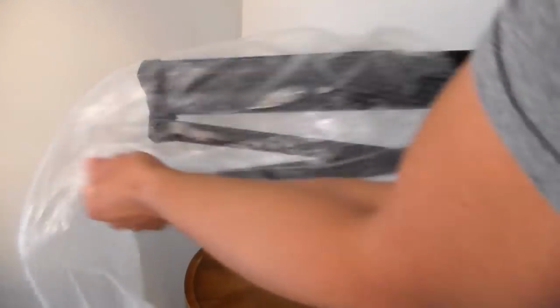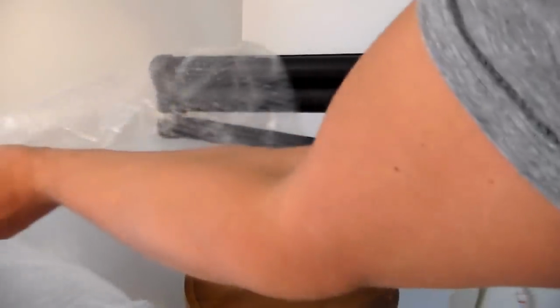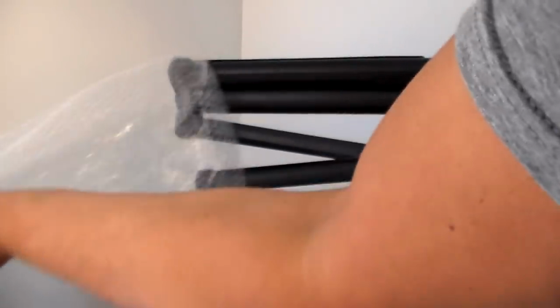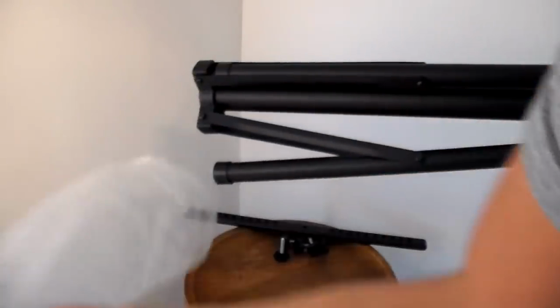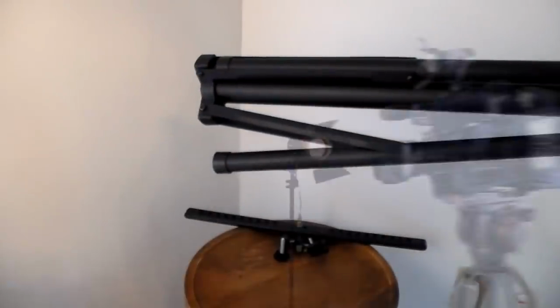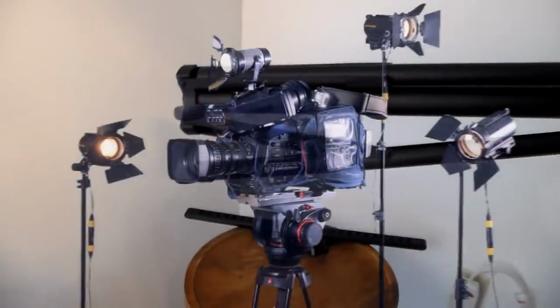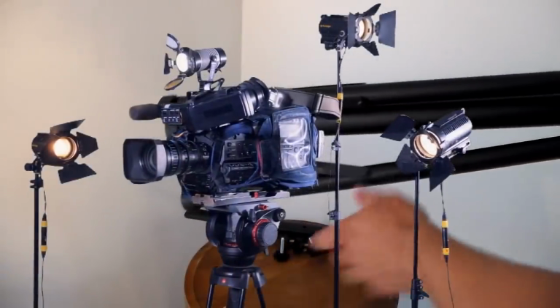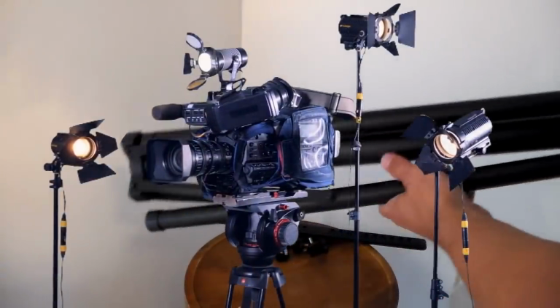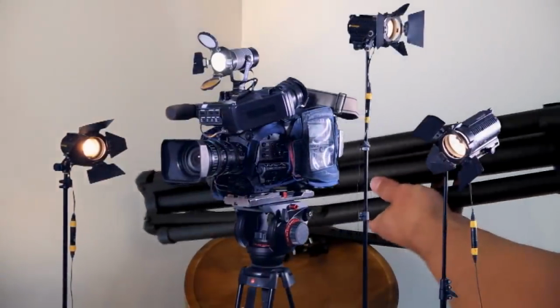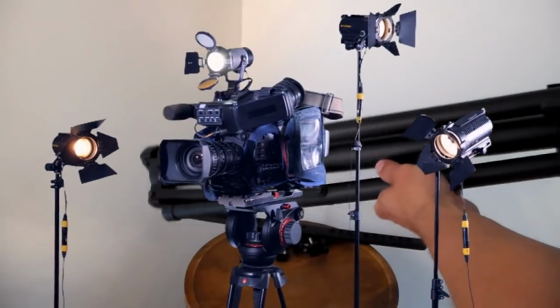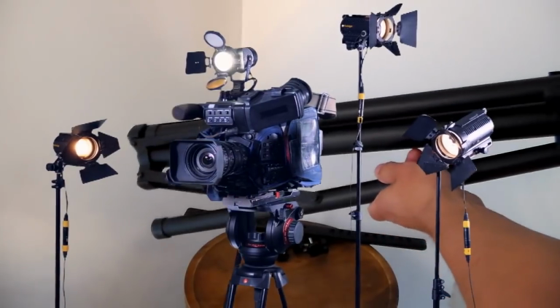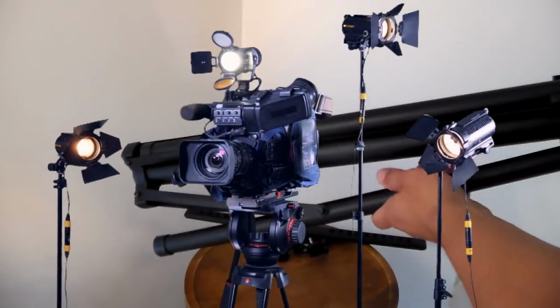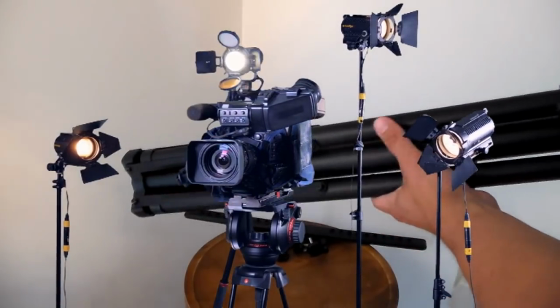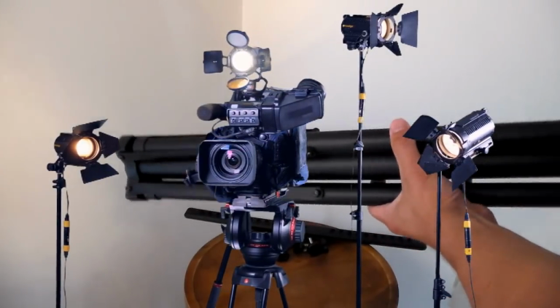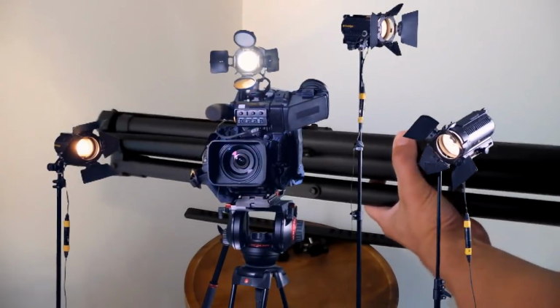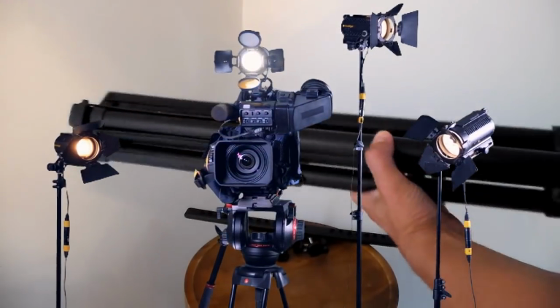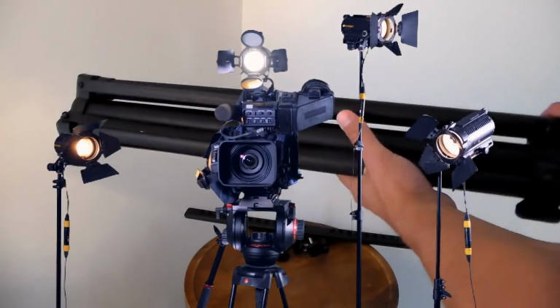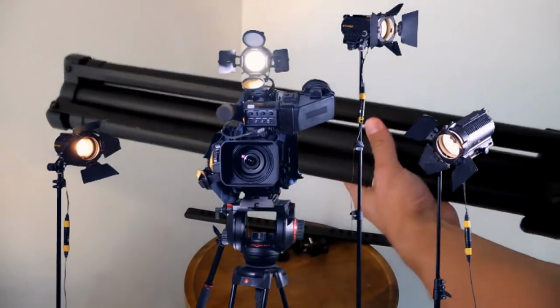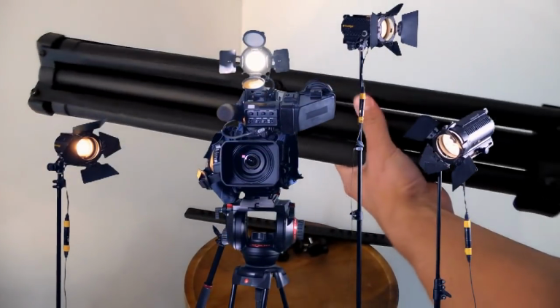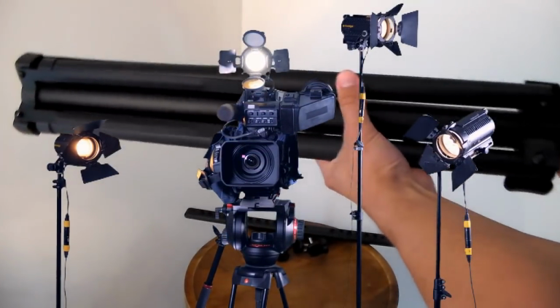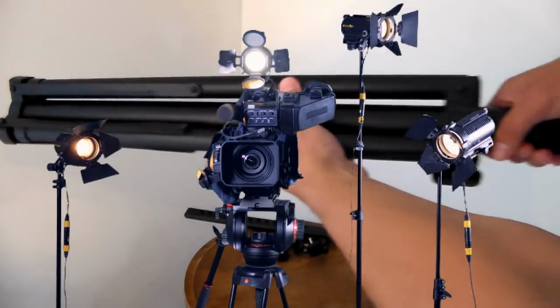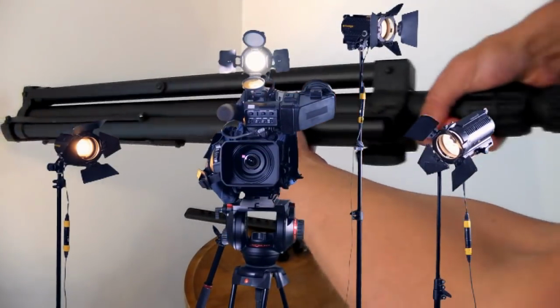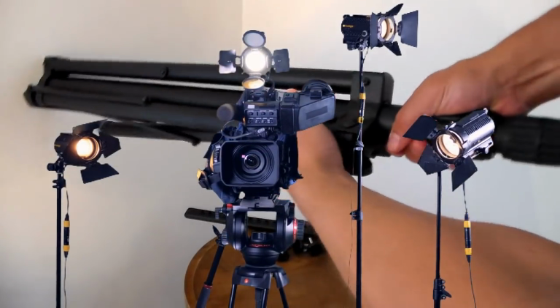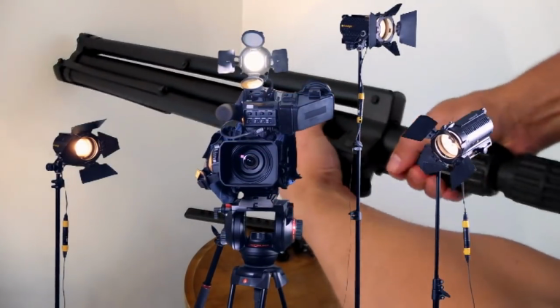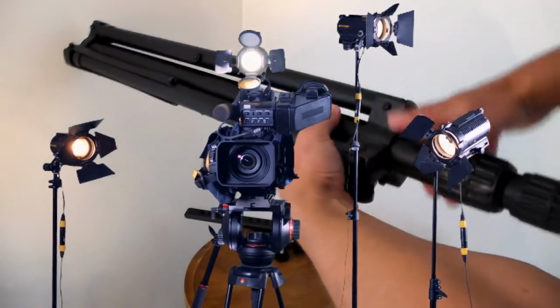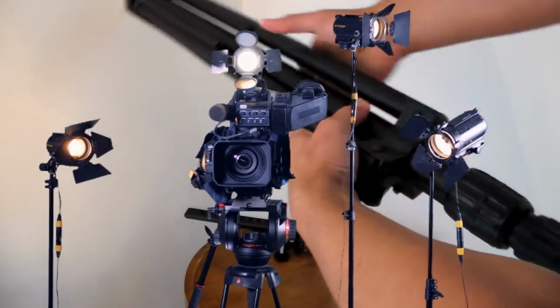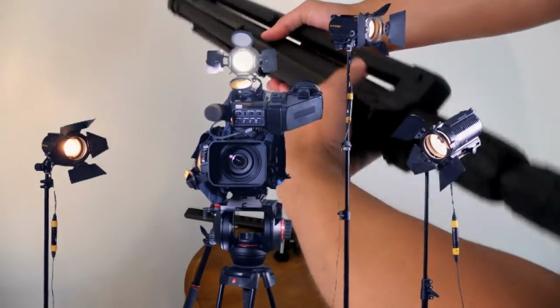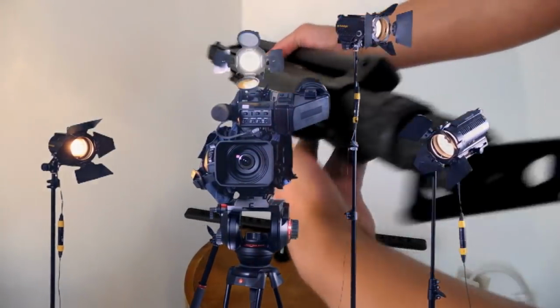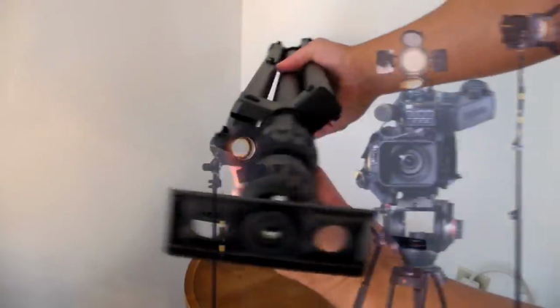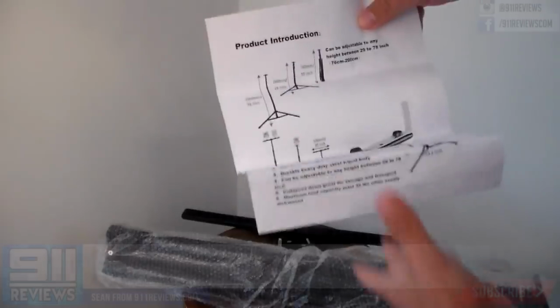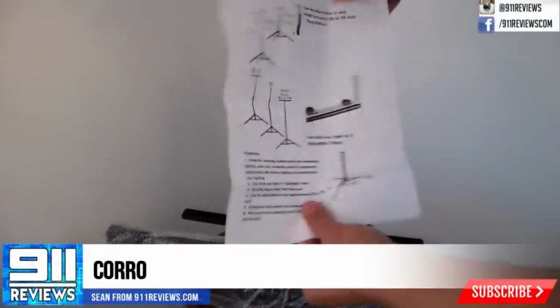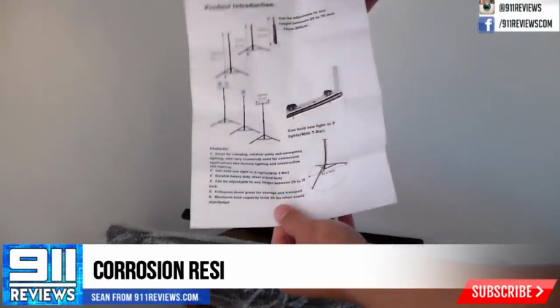It's made from heavy-duty steel, and based on my experience with camera tripods and microphone stands, that's a good thing. It's less susceptible to vibration and tipping over.